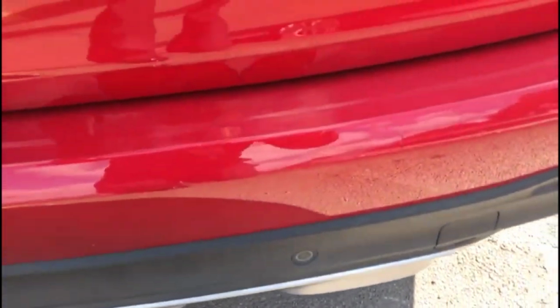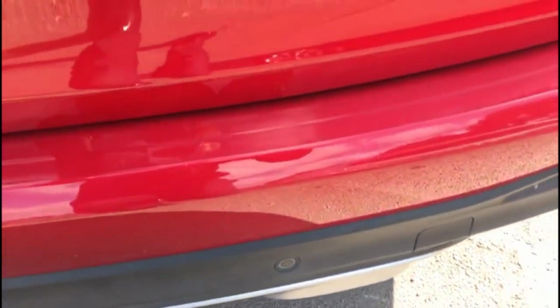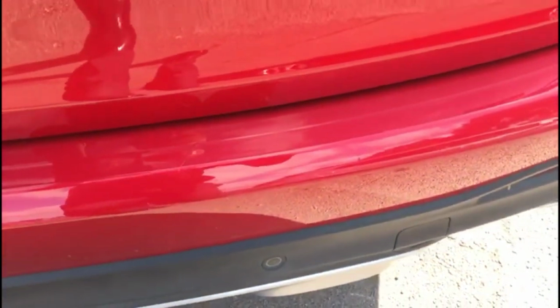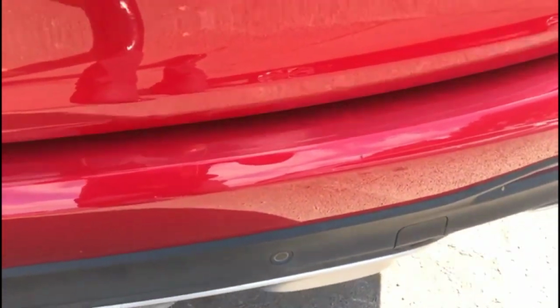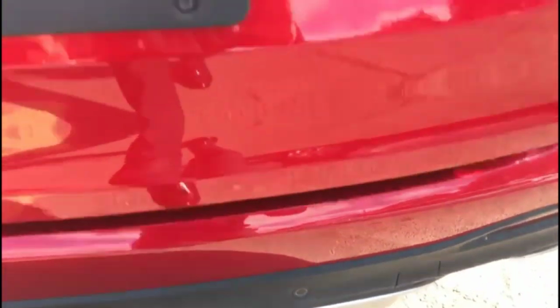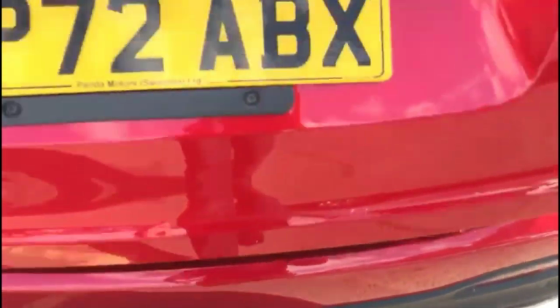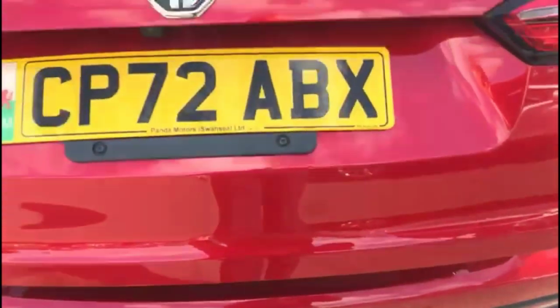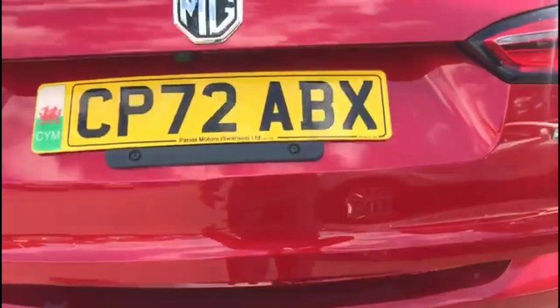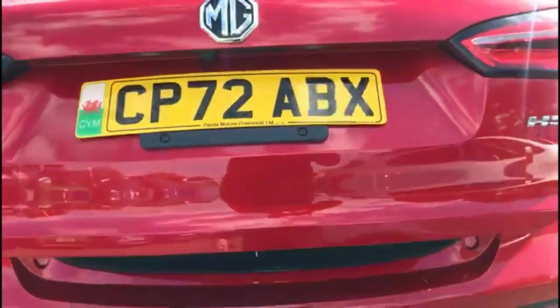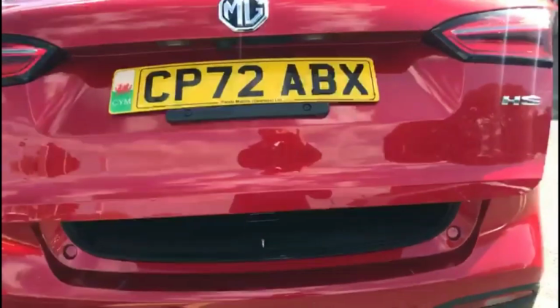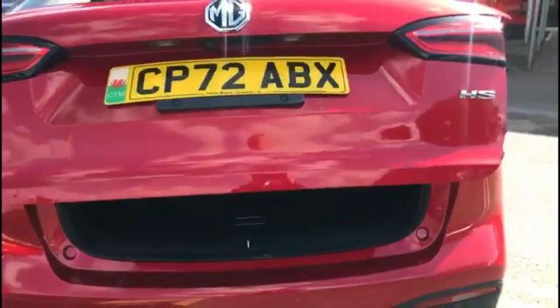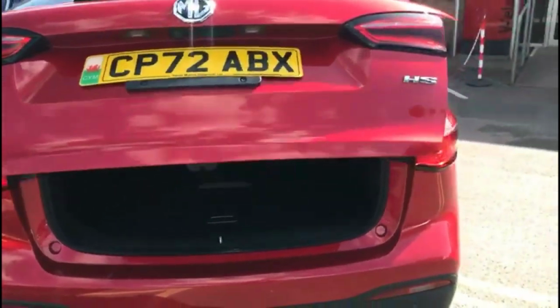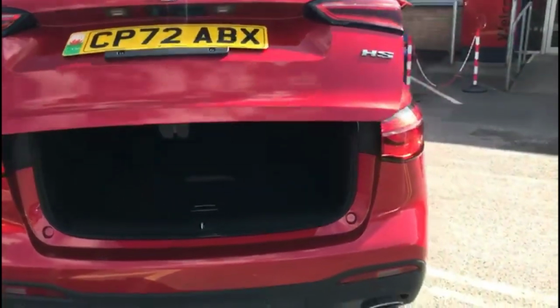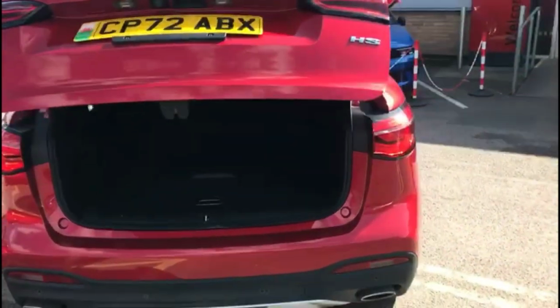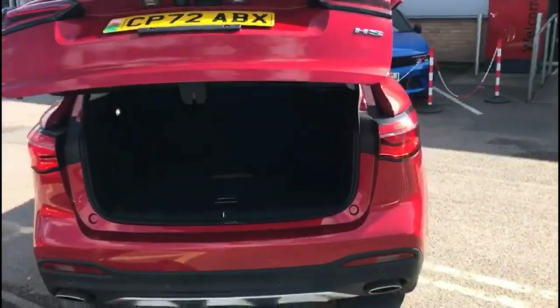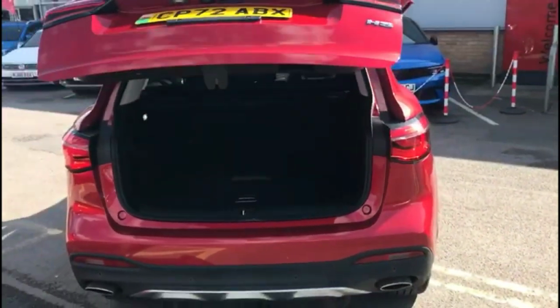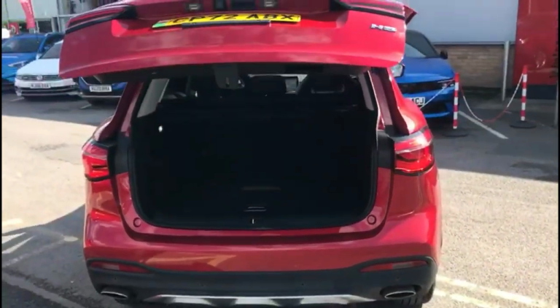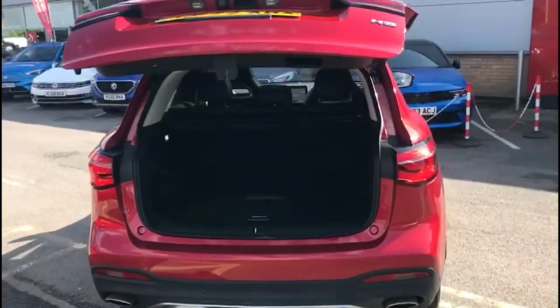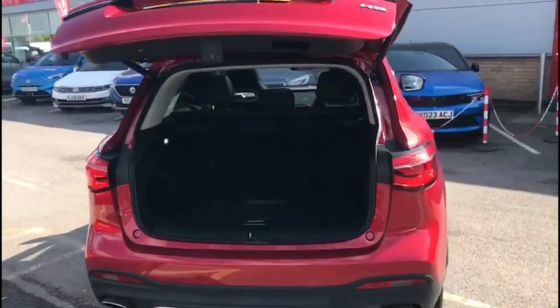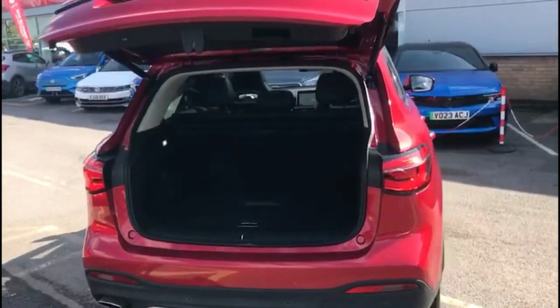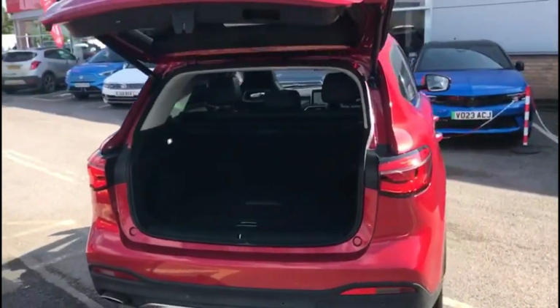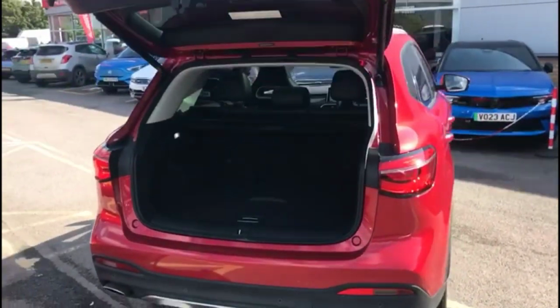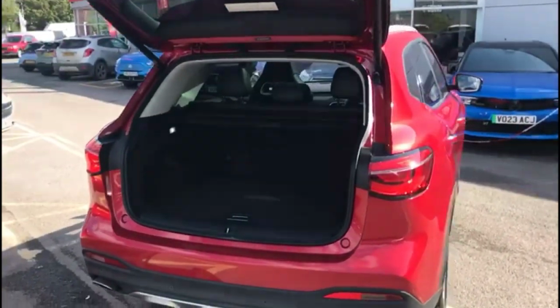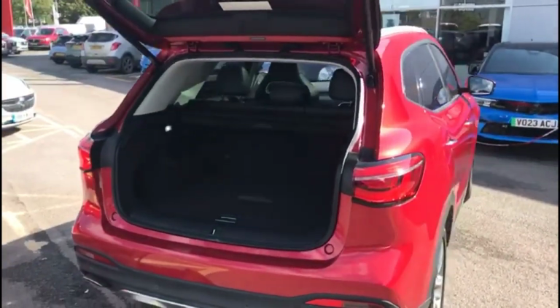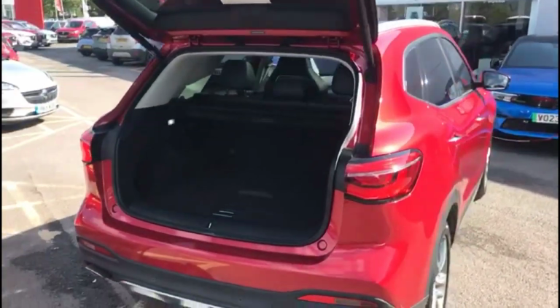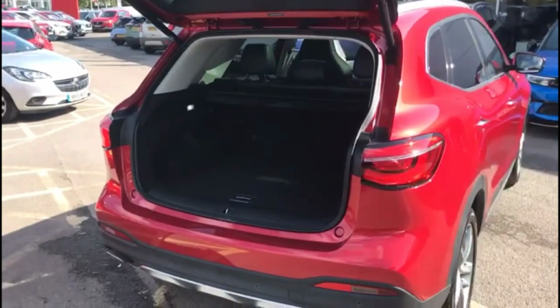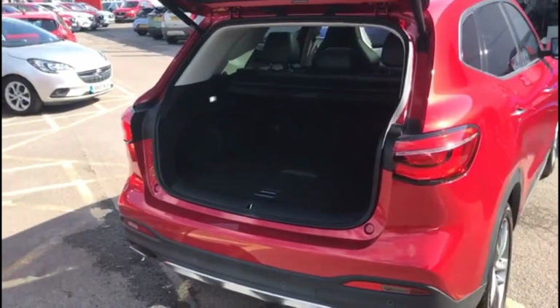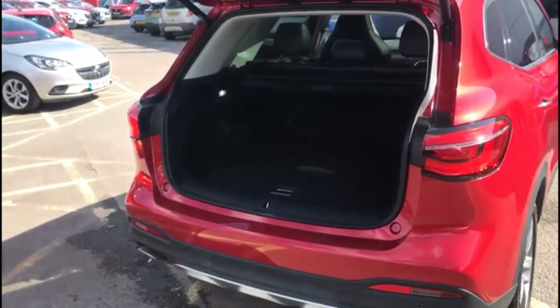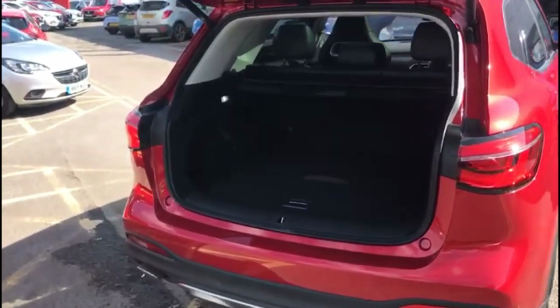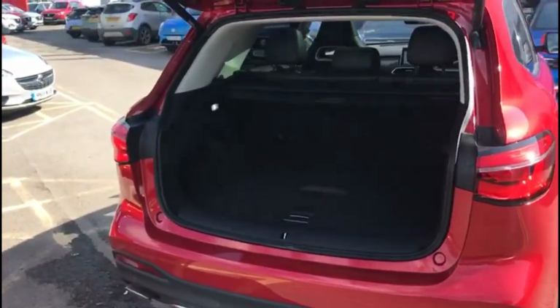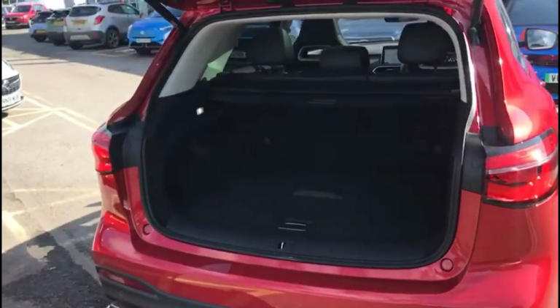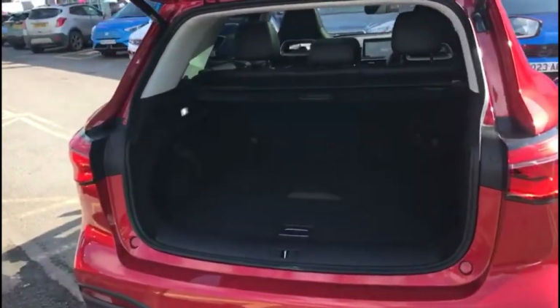As we open the tailgate, which is power assisted, you'll find a very spacious boot with a 60-40 split folding rear seat and top tether fixings.